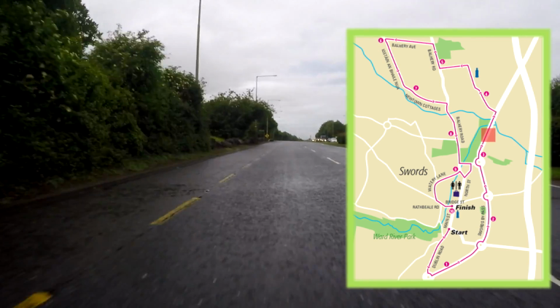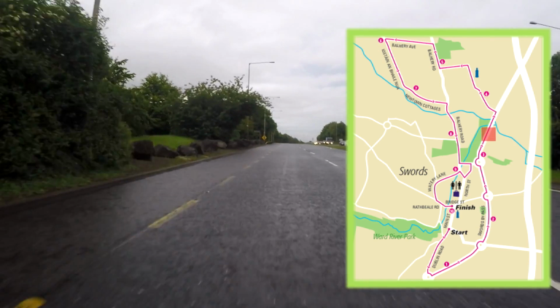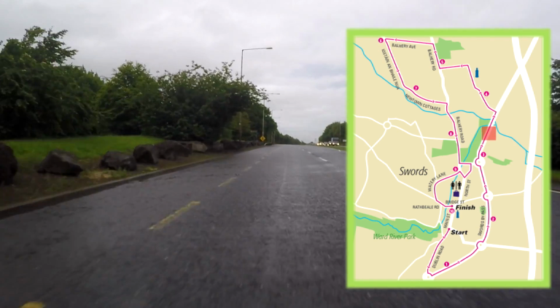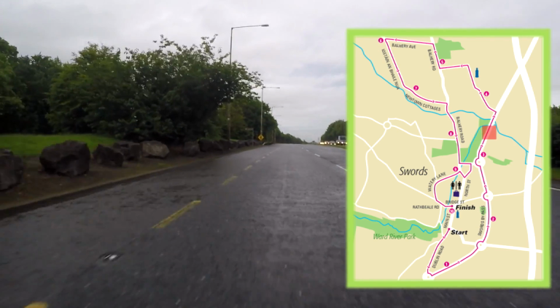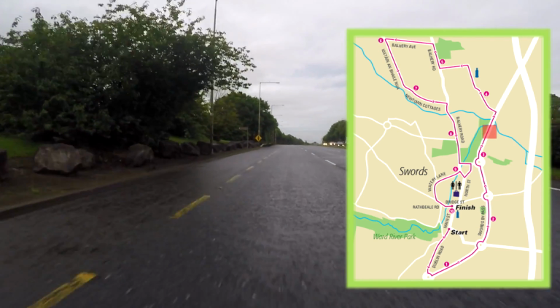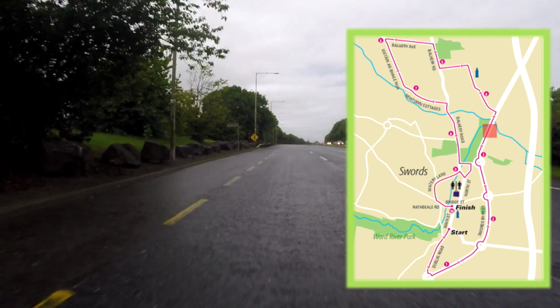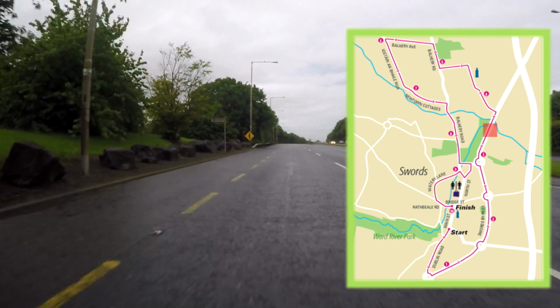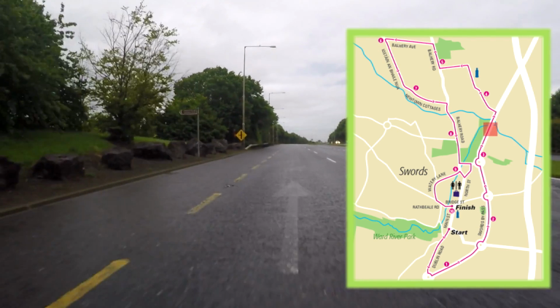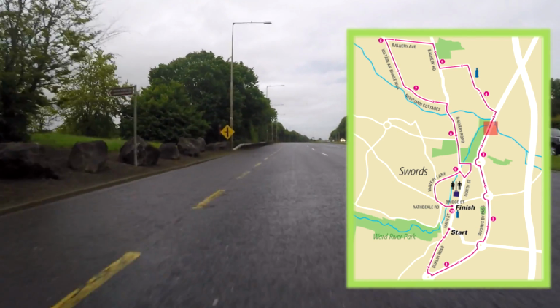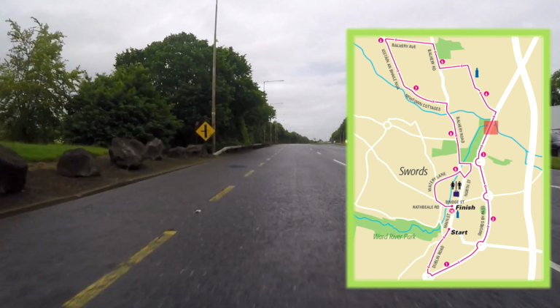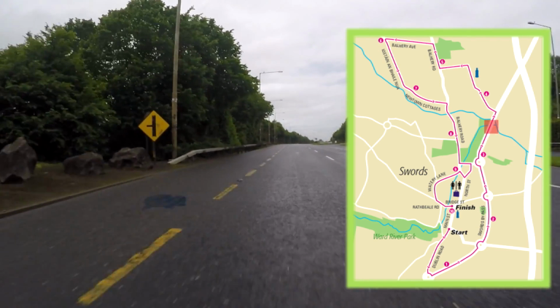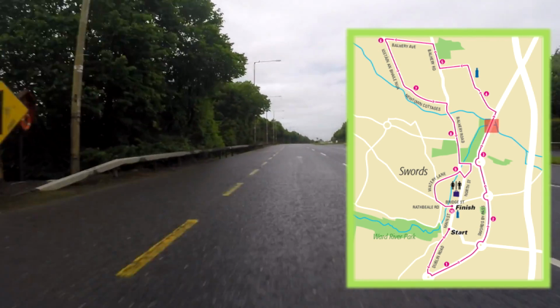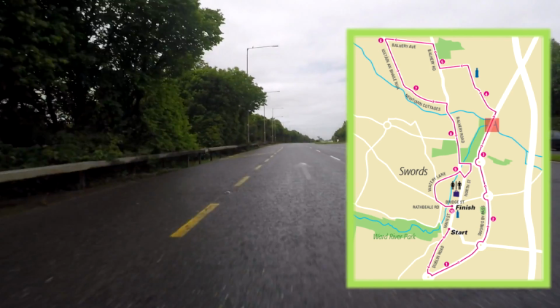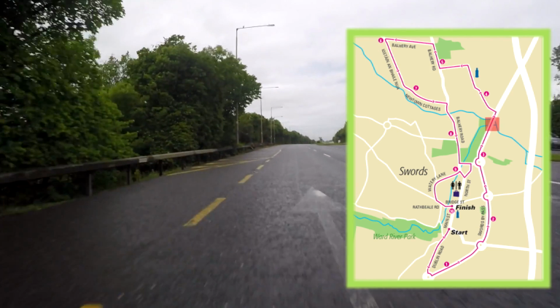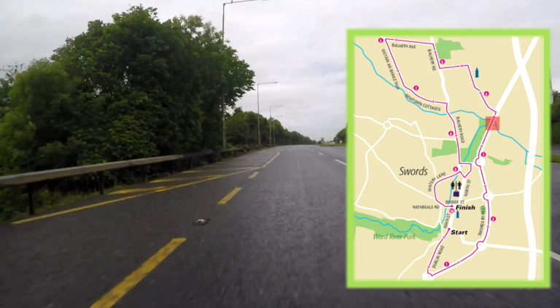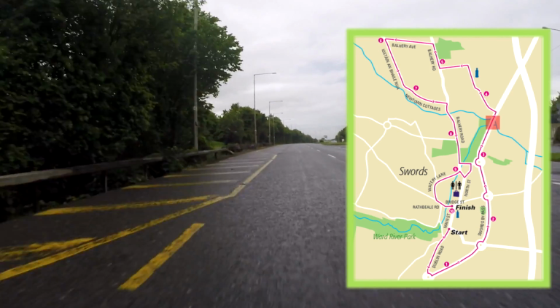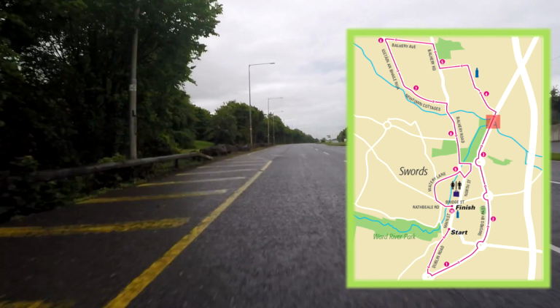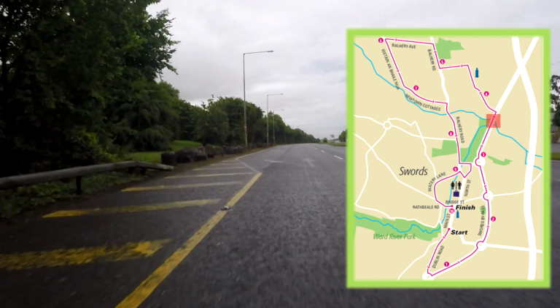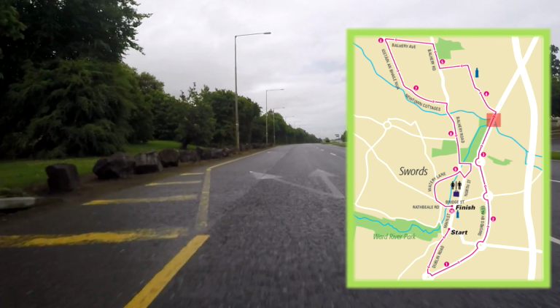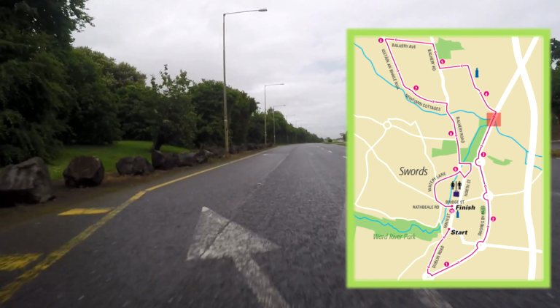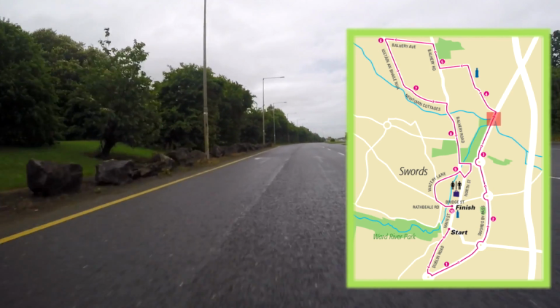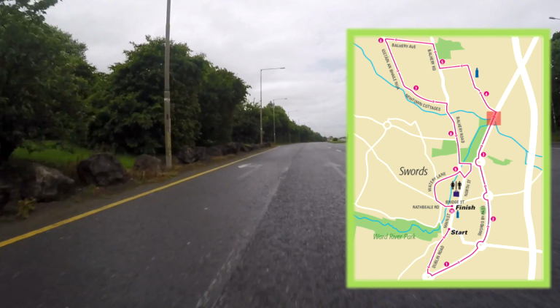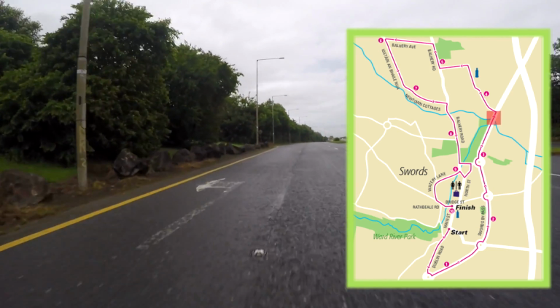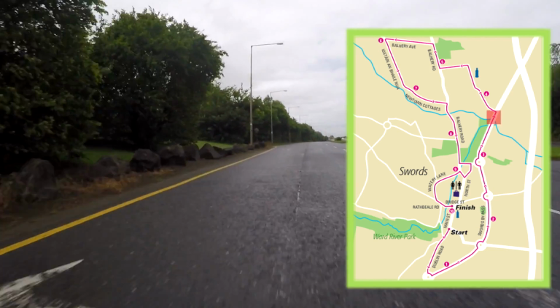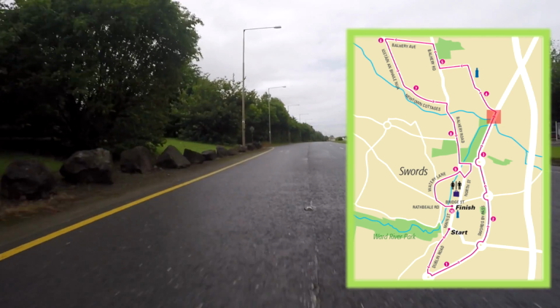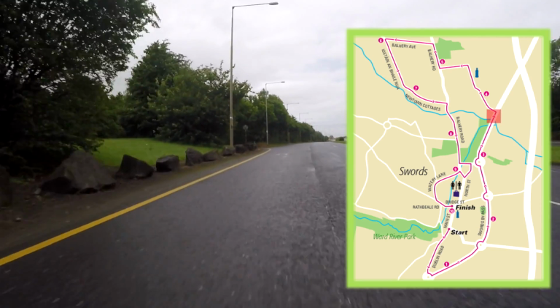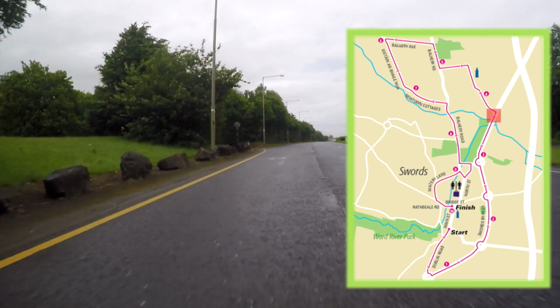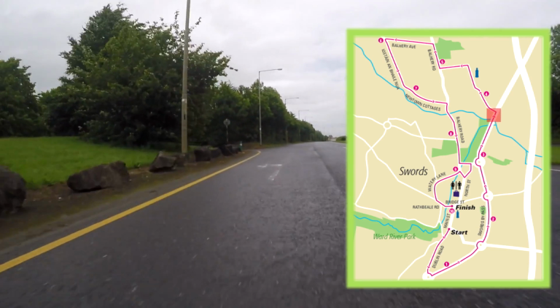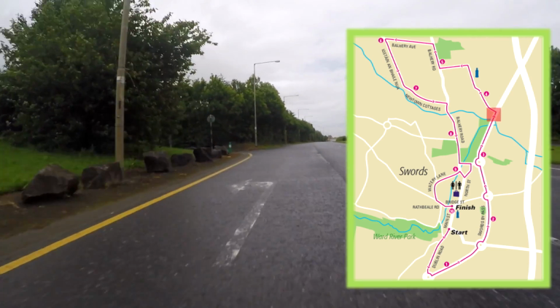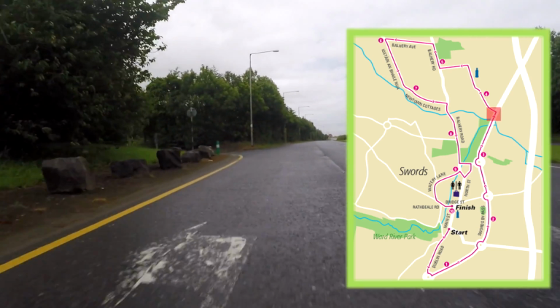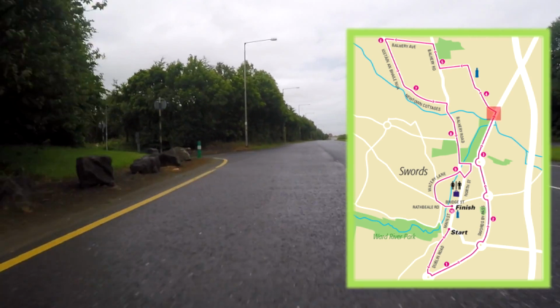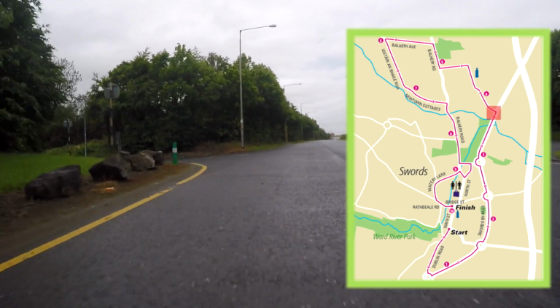As we approach the 4km mark we will be taking a sharp turn left down Ennis Lane, with the Emos Institute on our left hand side. Your first water station will be almost immediately as you turn onto Ennis Lane.